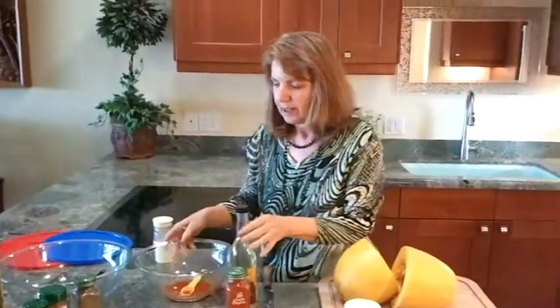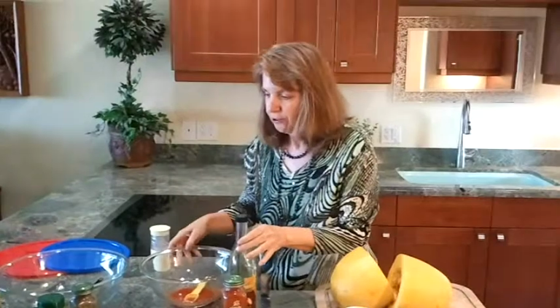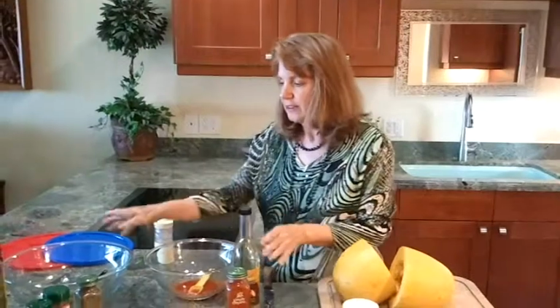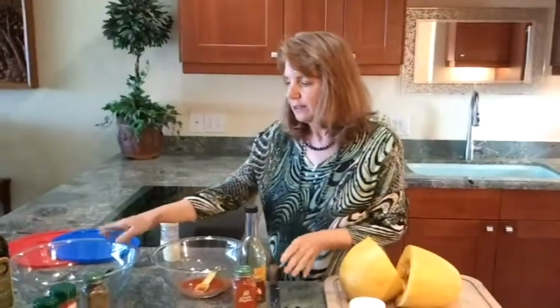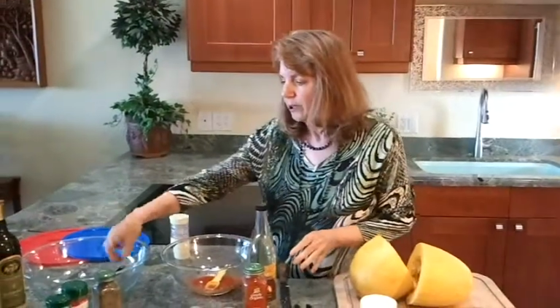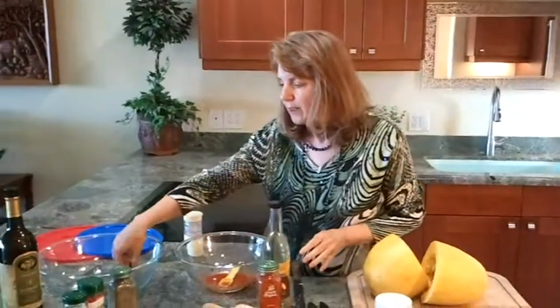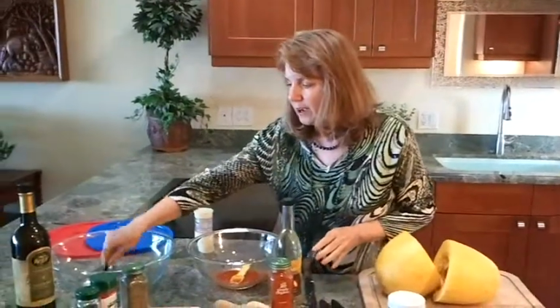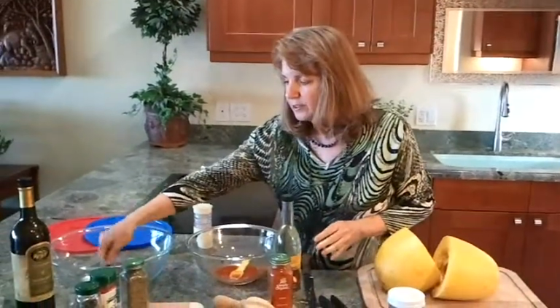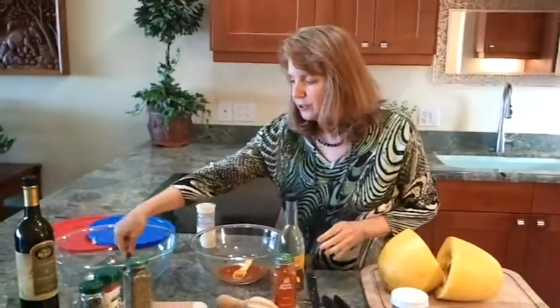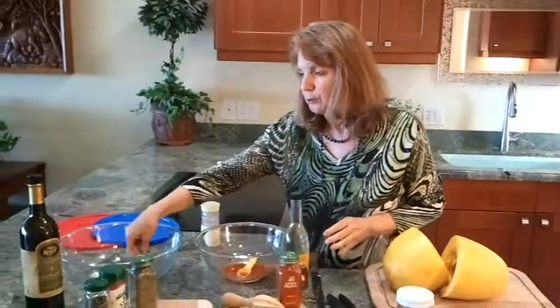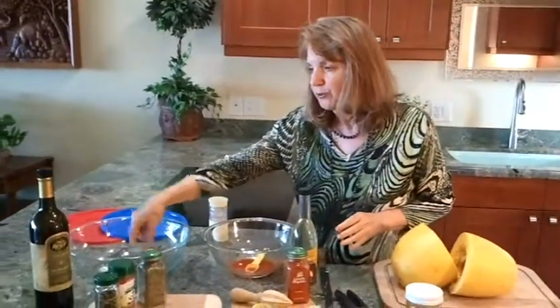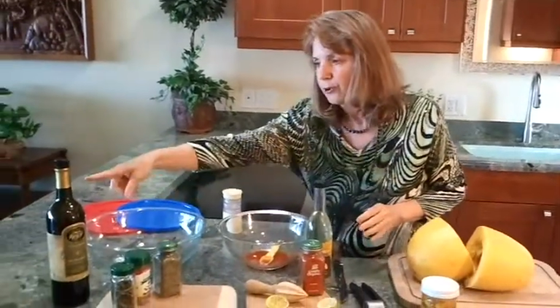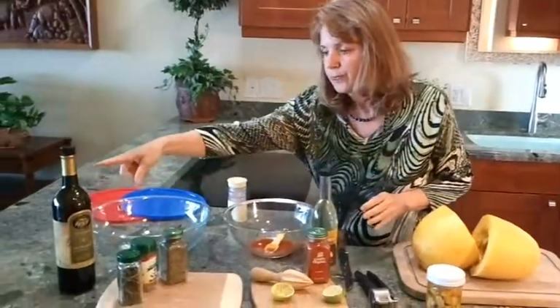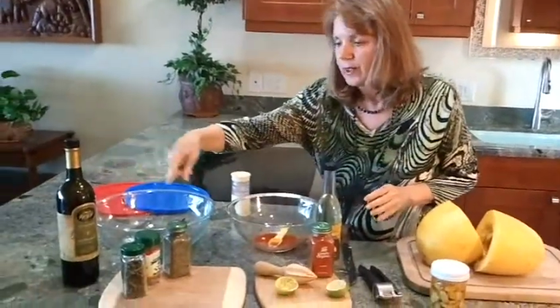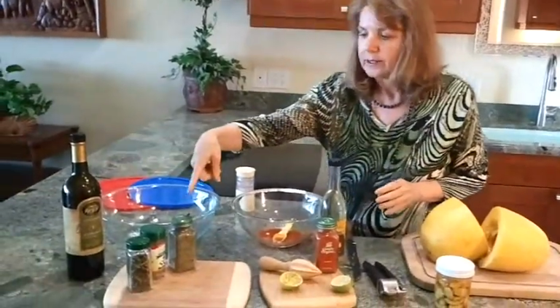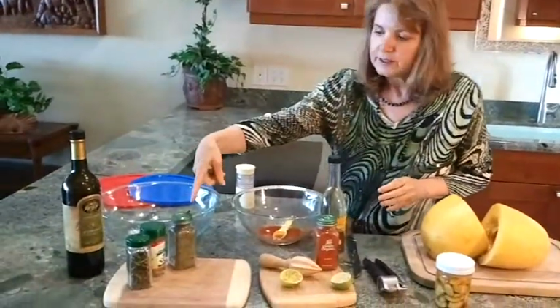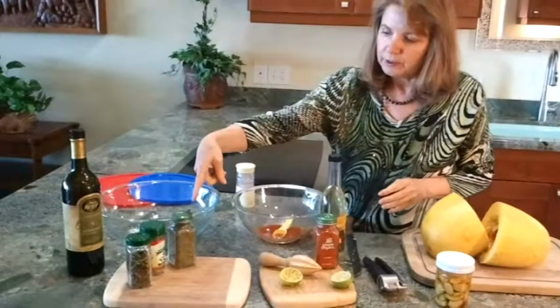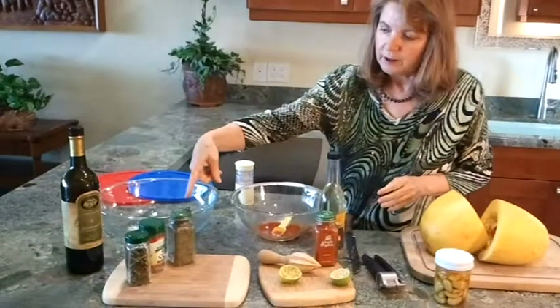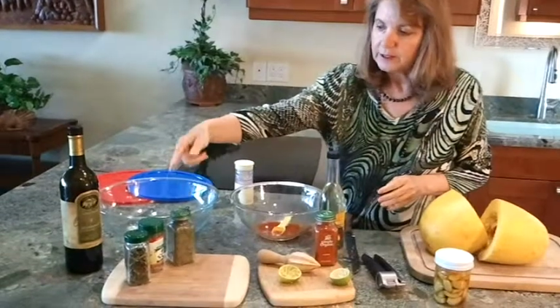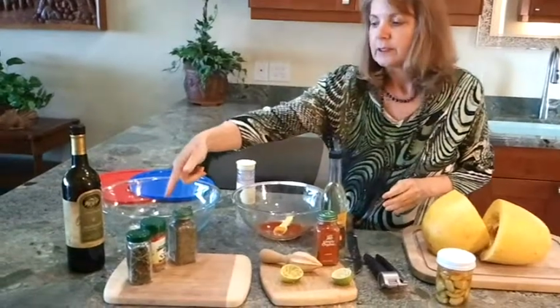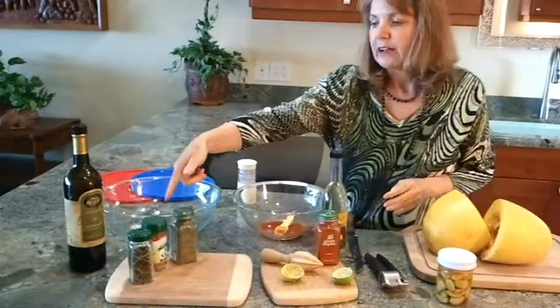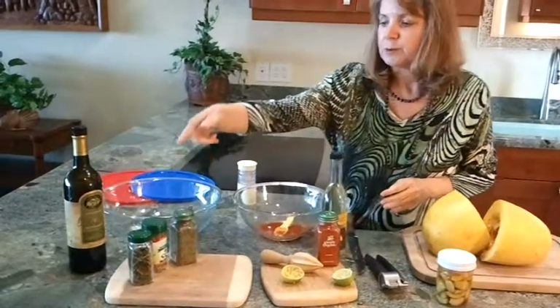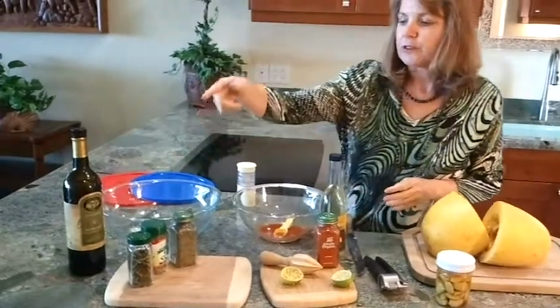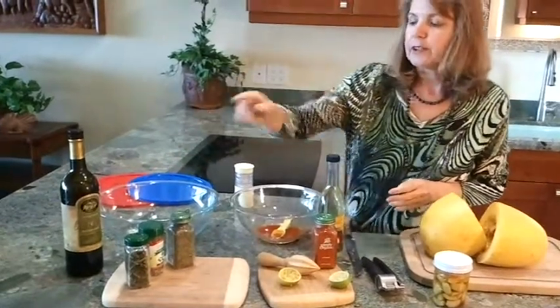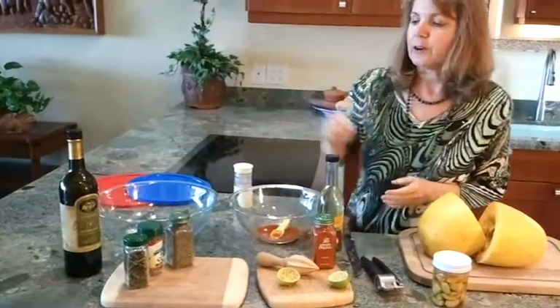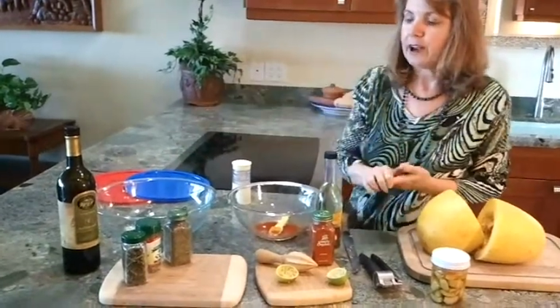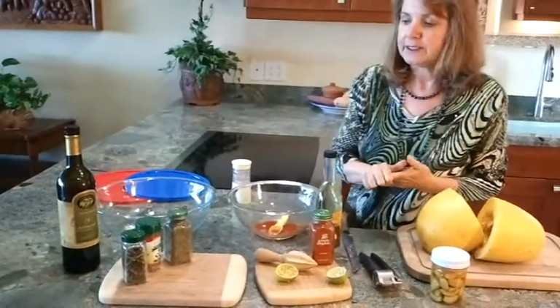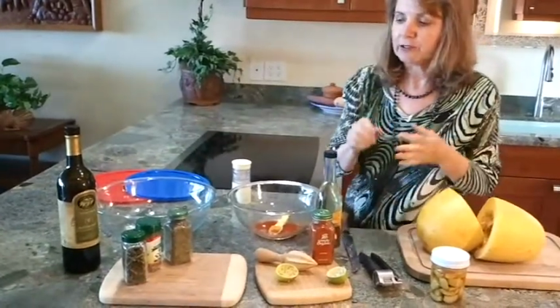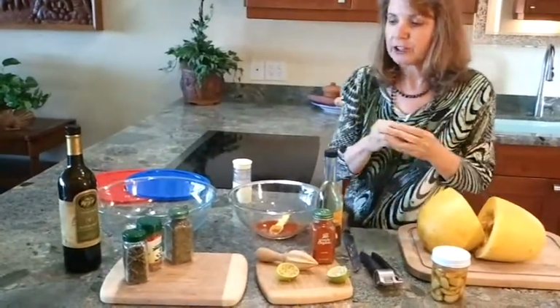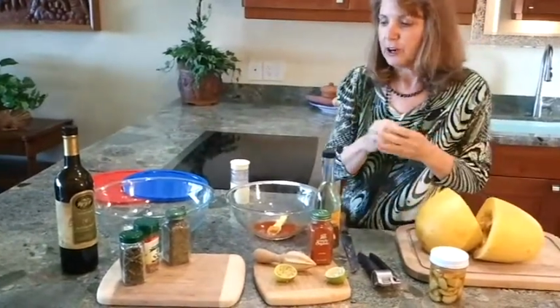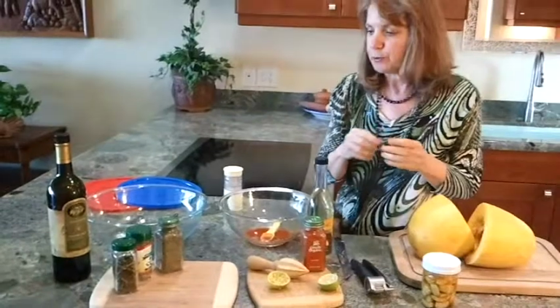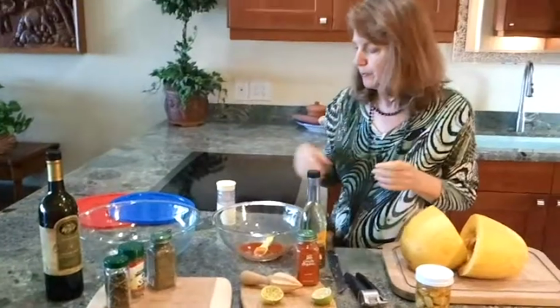For the Italian one, I used two tablespoons of oil, a teaspoon of basil, half a teaspoon of oregano, and a half a teaspoon of crushed rosemary.